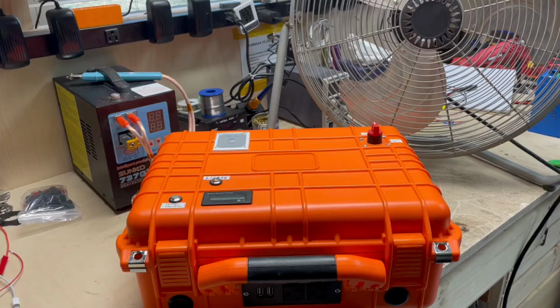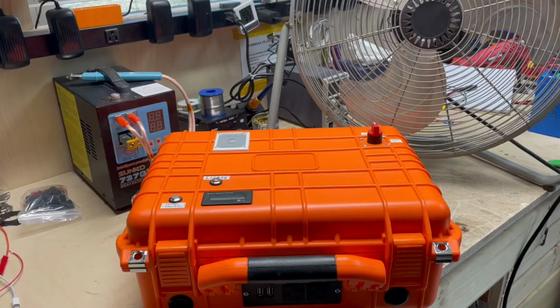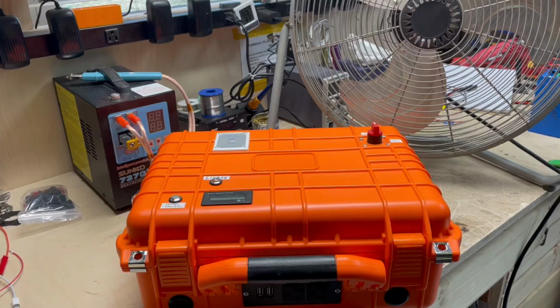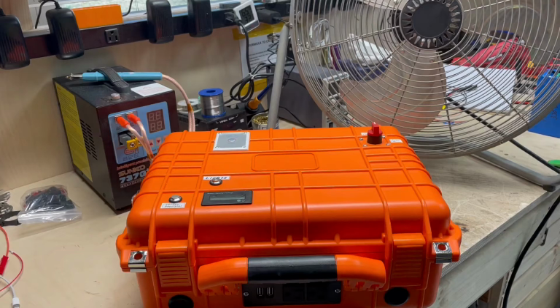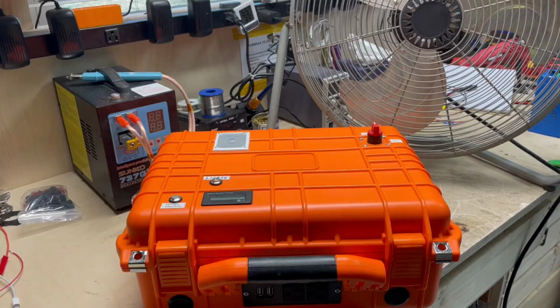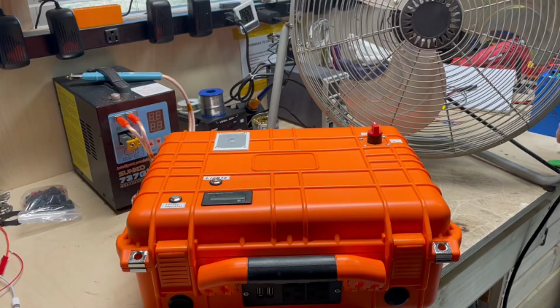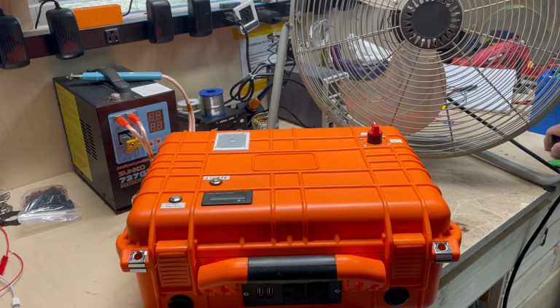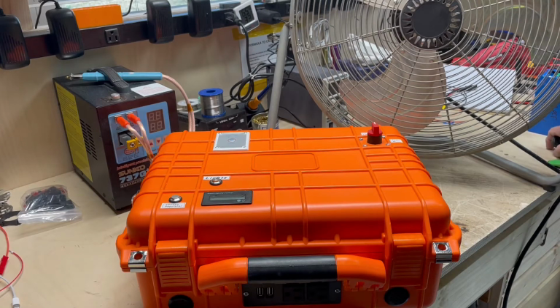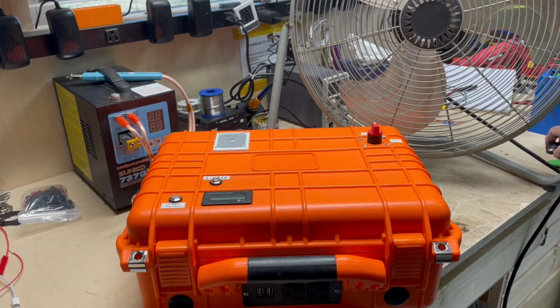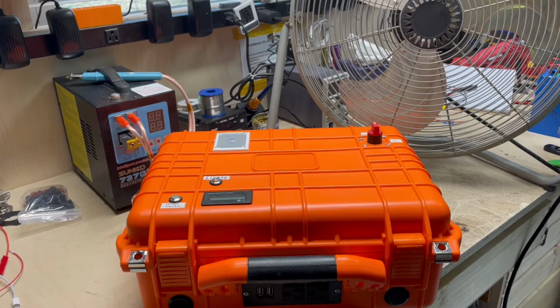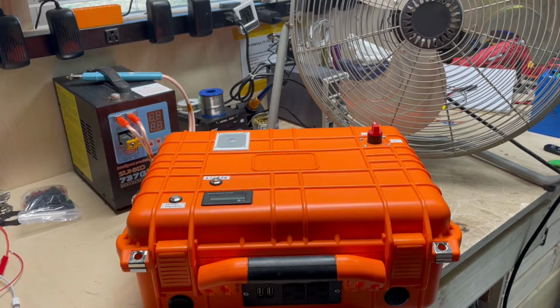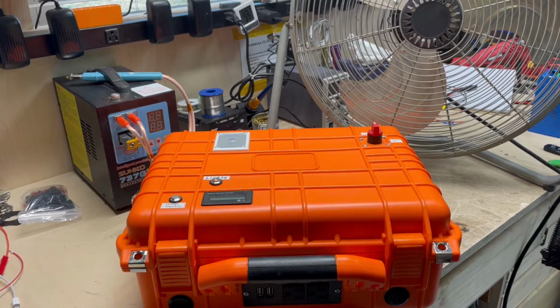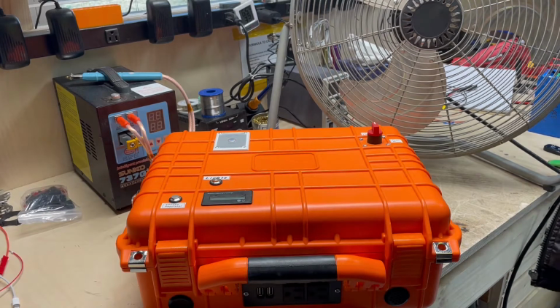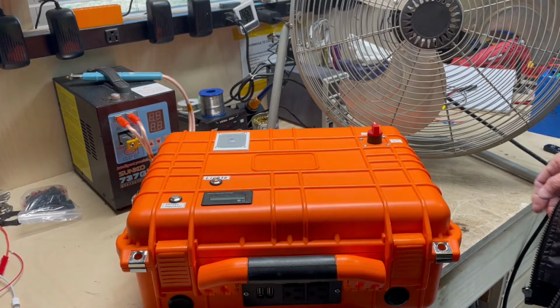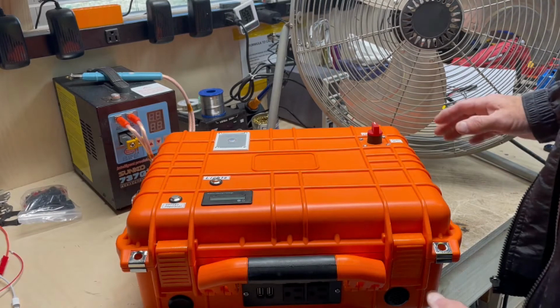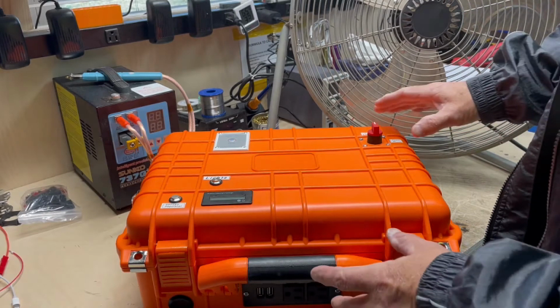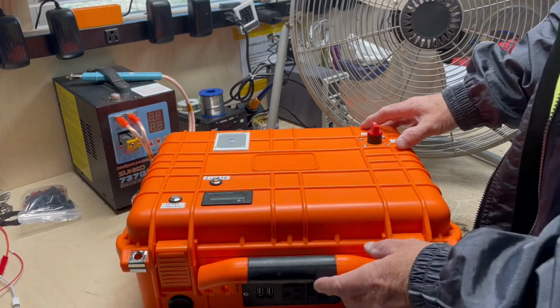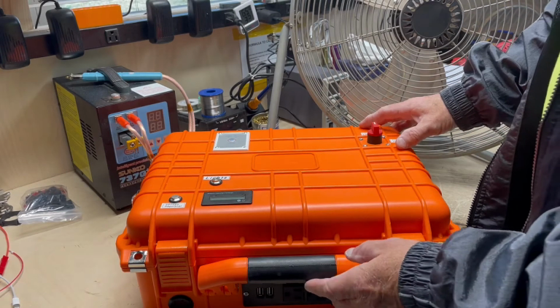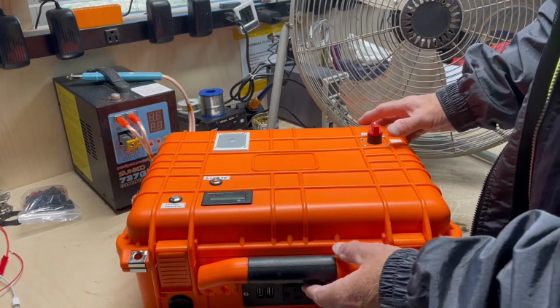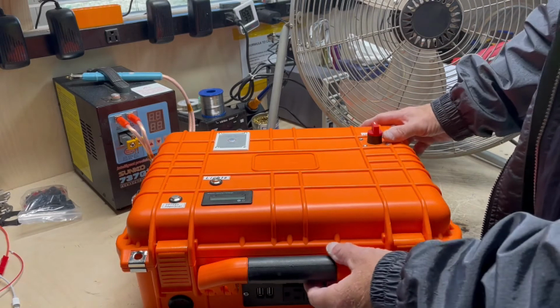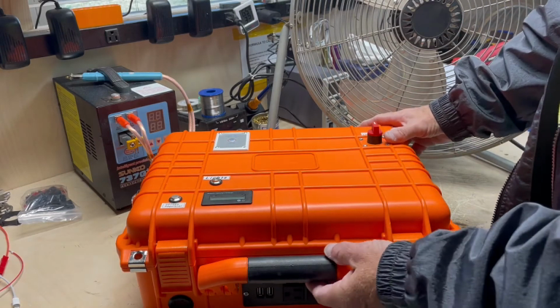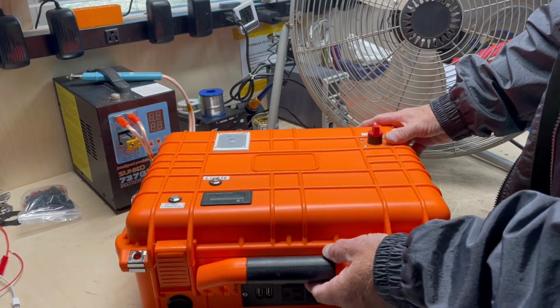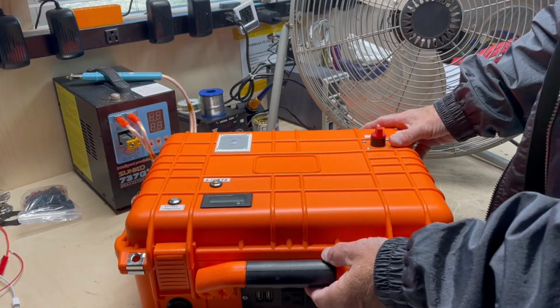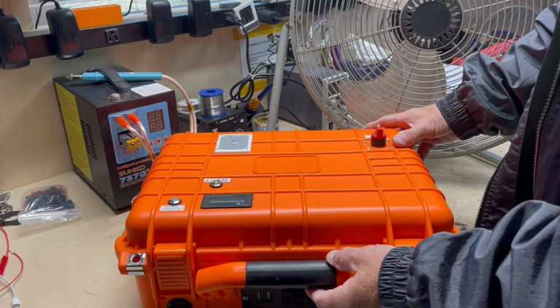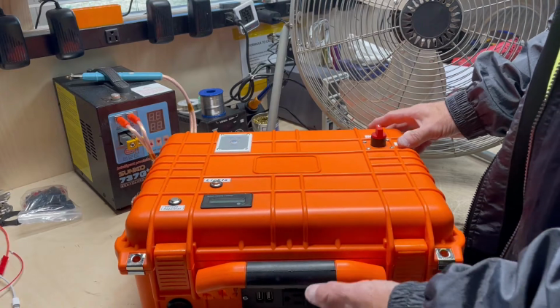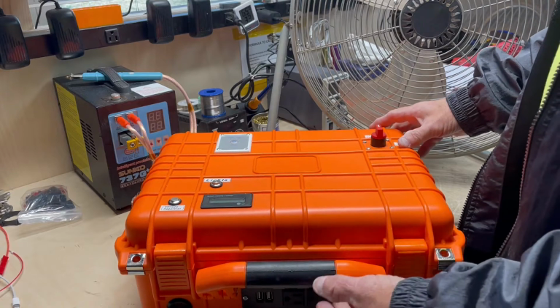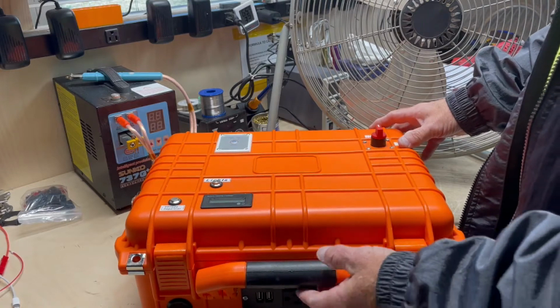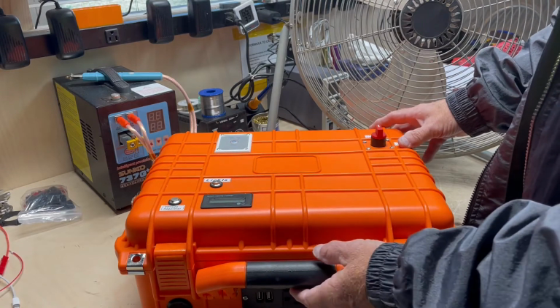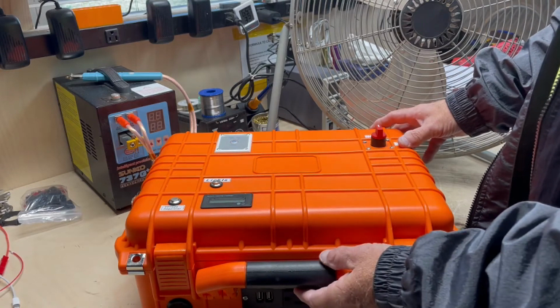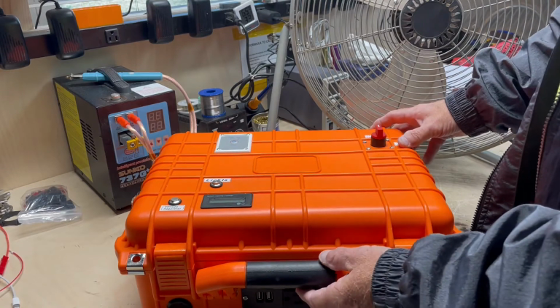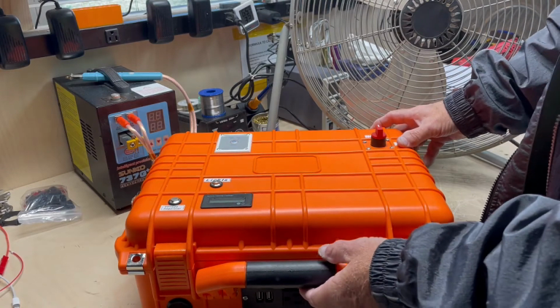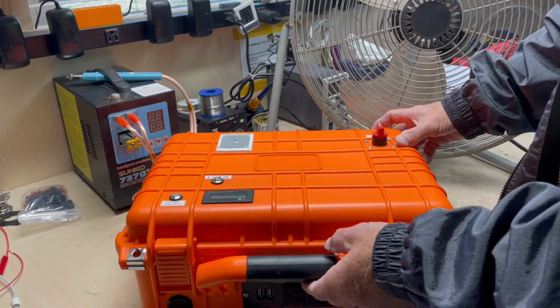Hey everybody, I'm back. This is part three of my generator build. This is going to be the testing of it.